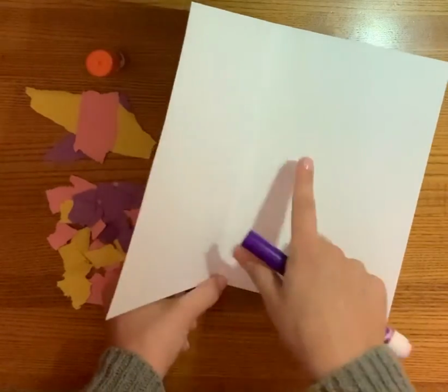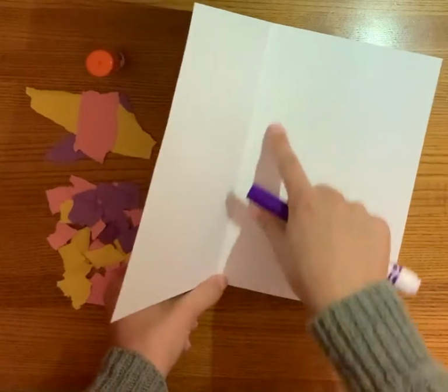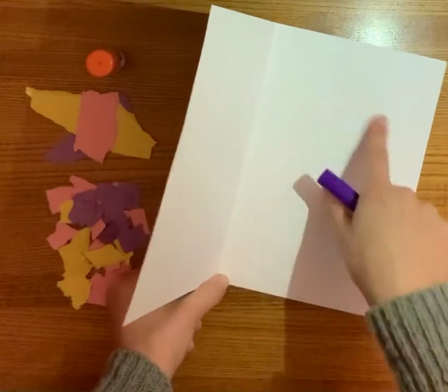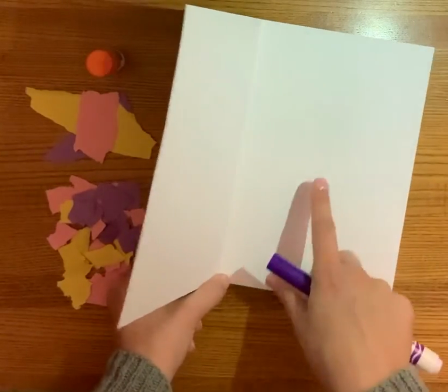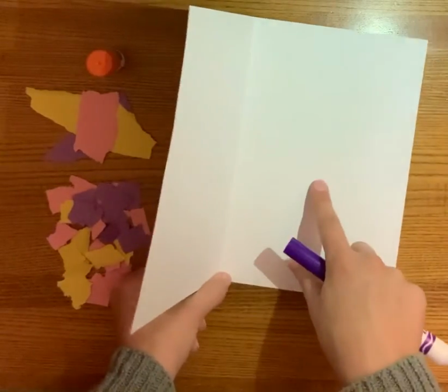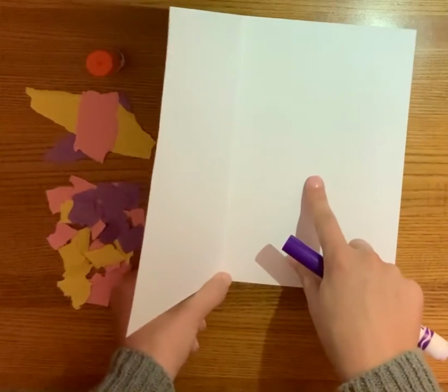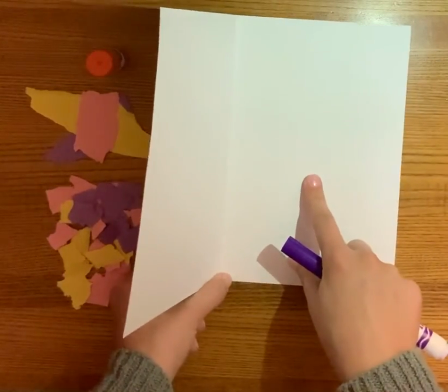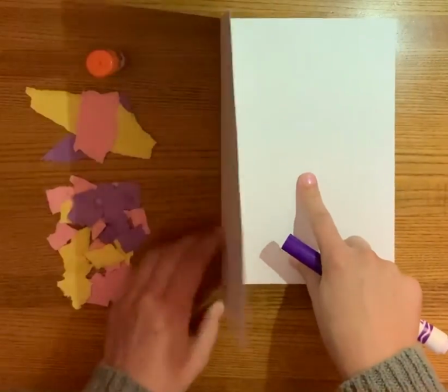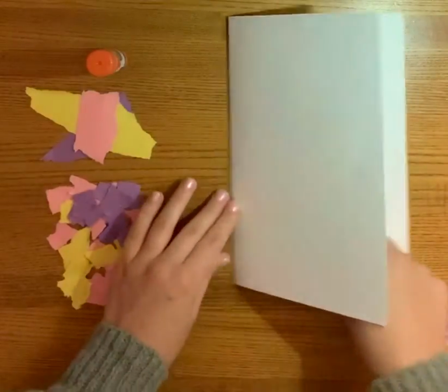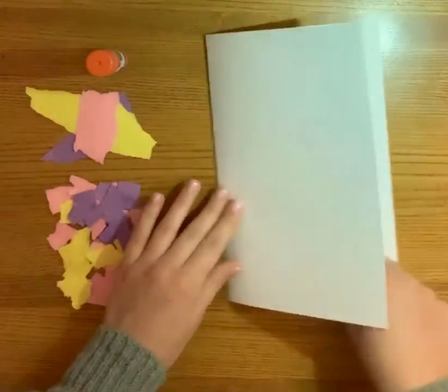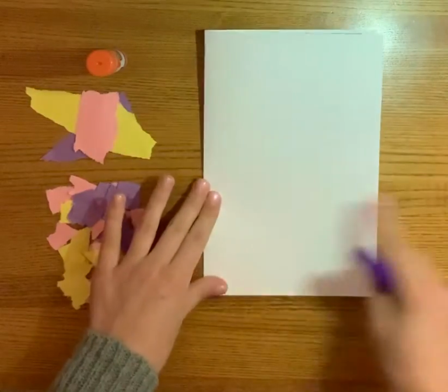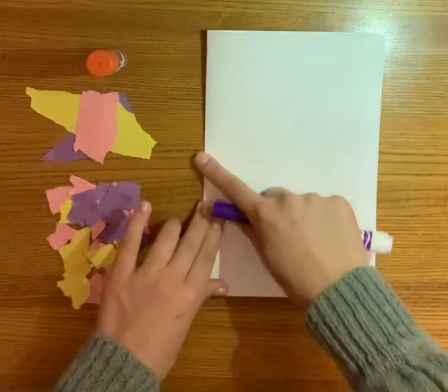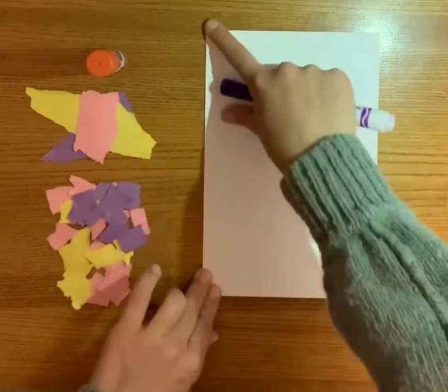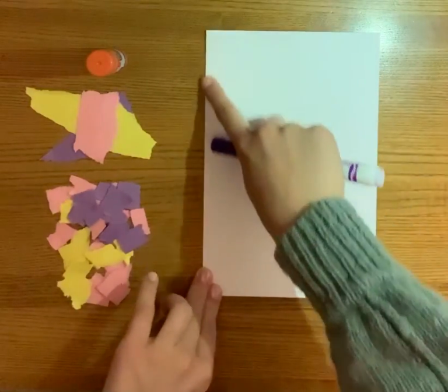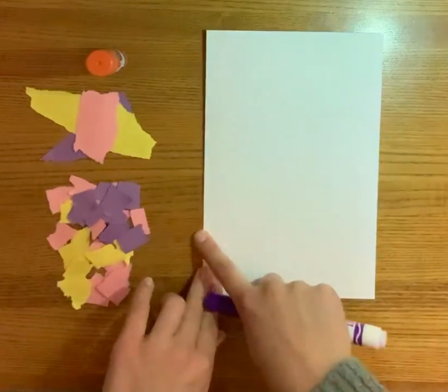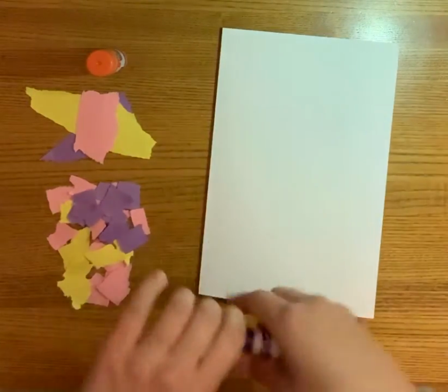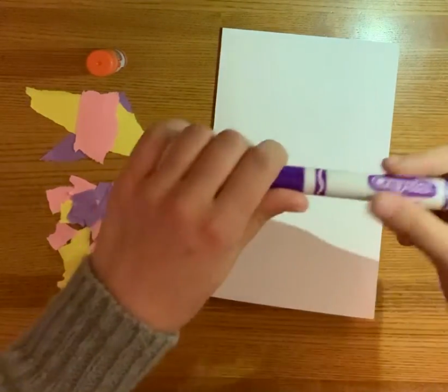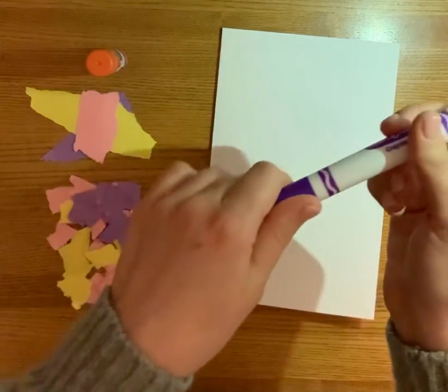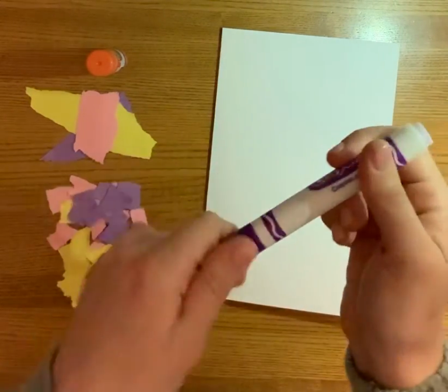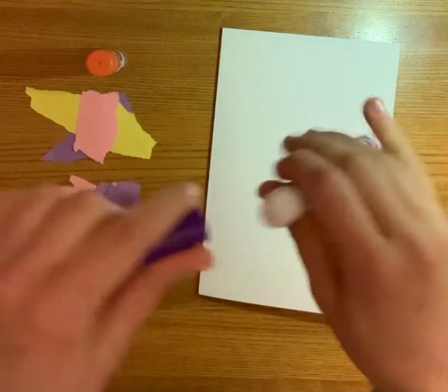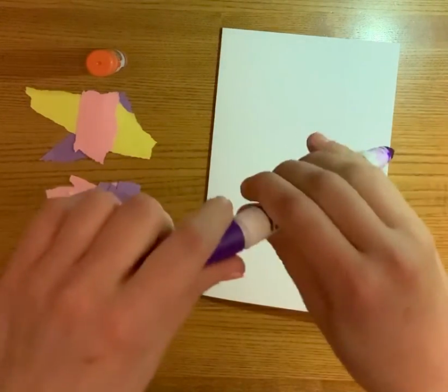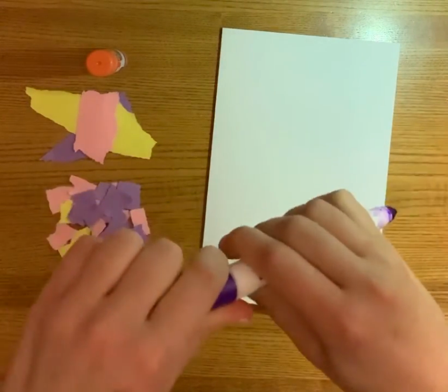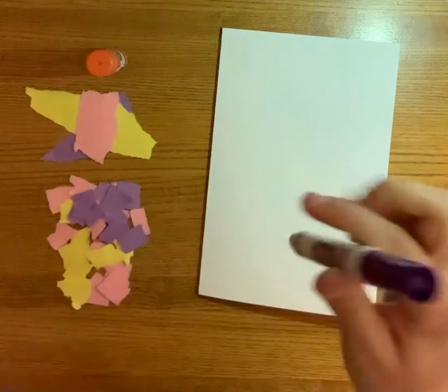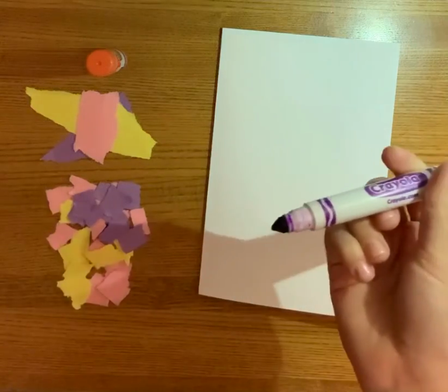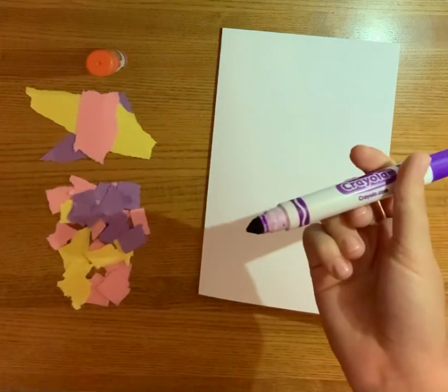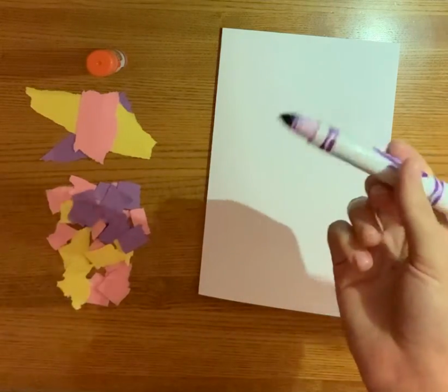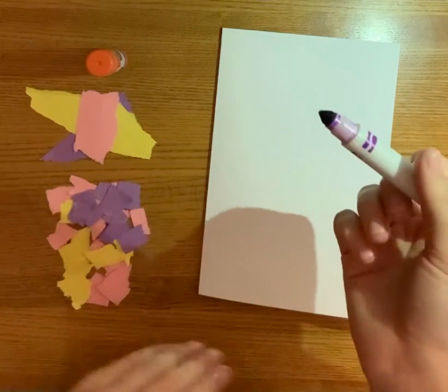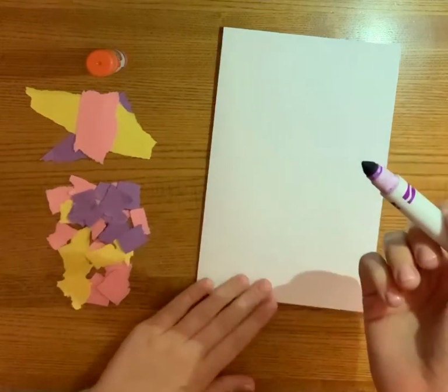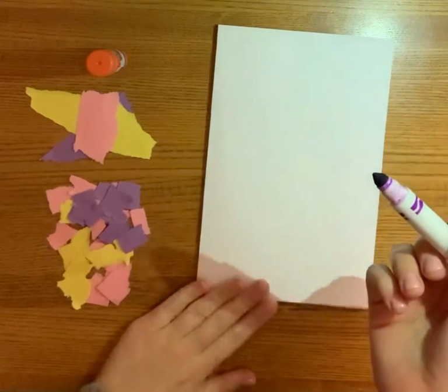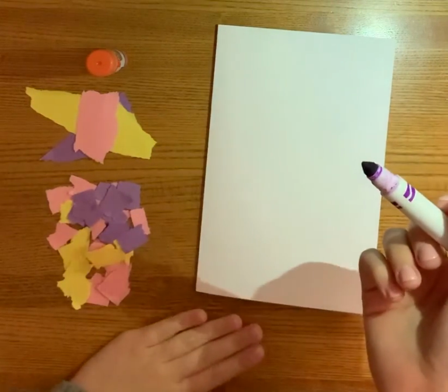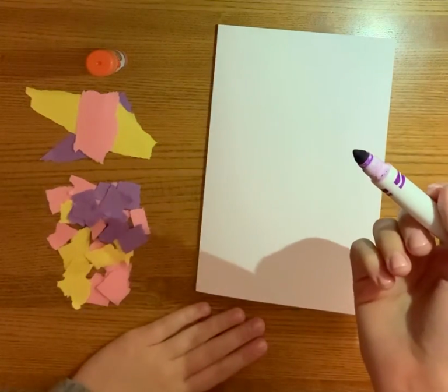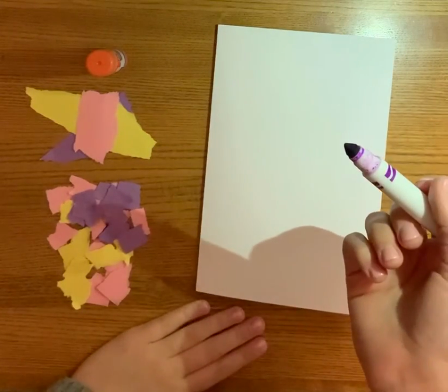We're going to make a heart on this part of the paper. So let's get started on the front cover. You're going to need to get your marker, your crayon, your pencil, whatever you want to write with ready, and we're going to write Happy Mother's Day.